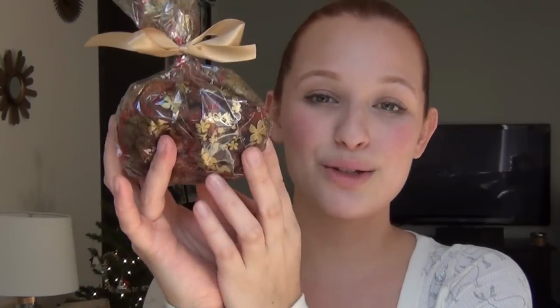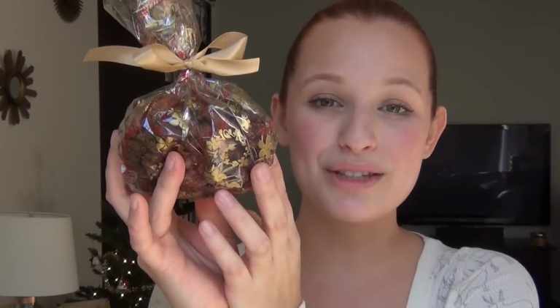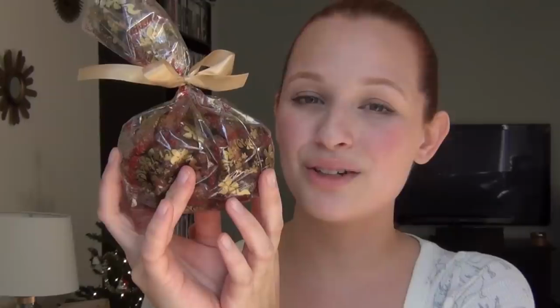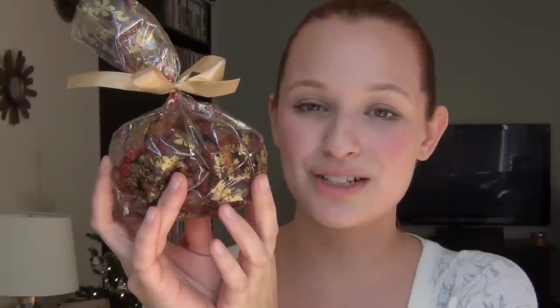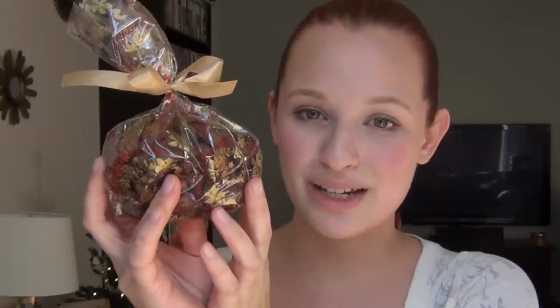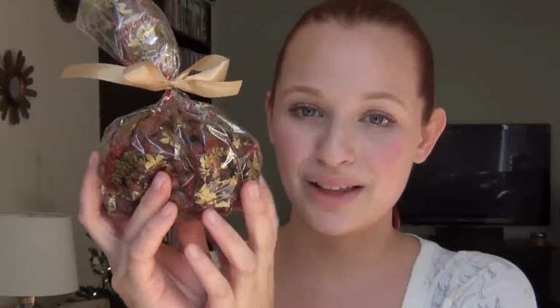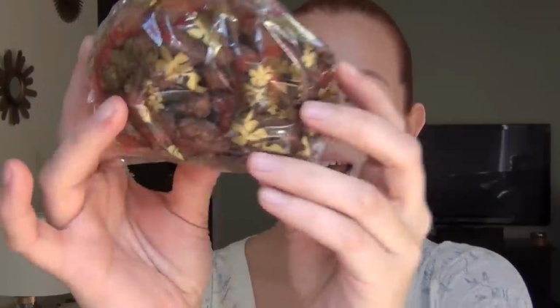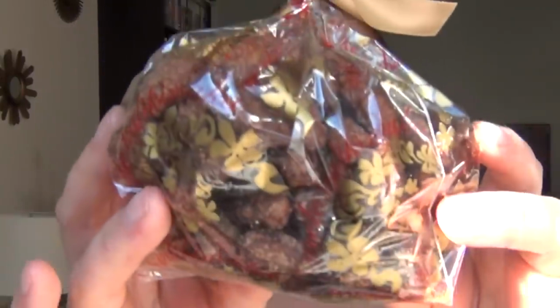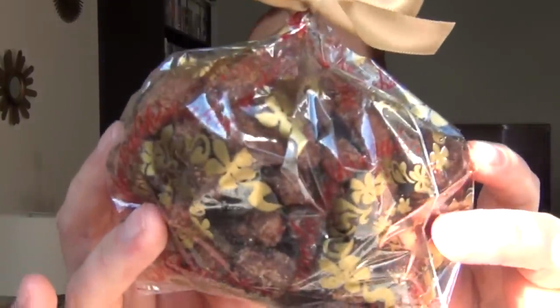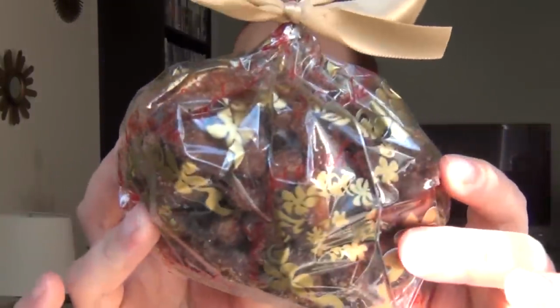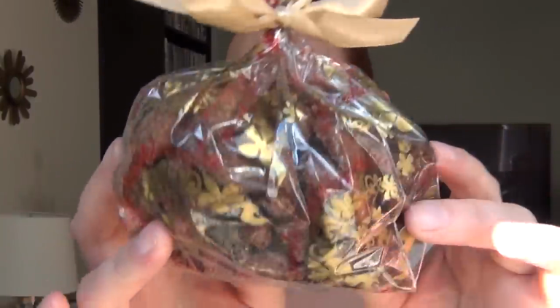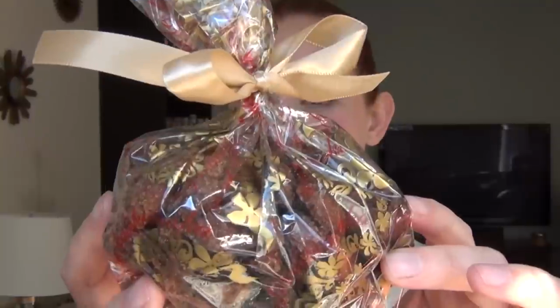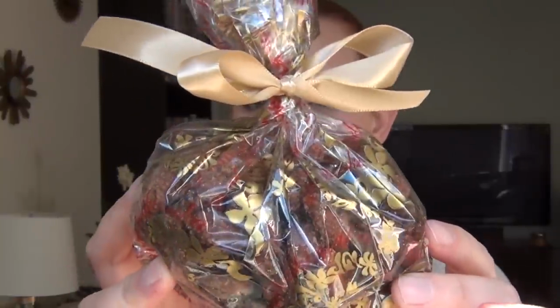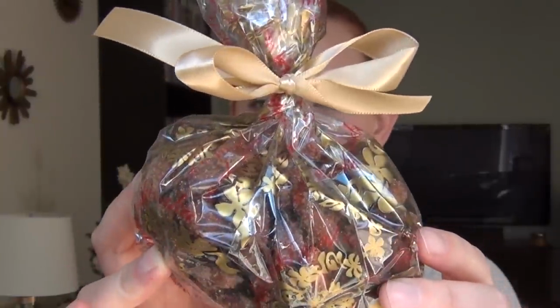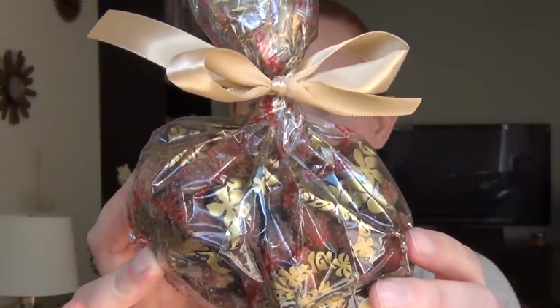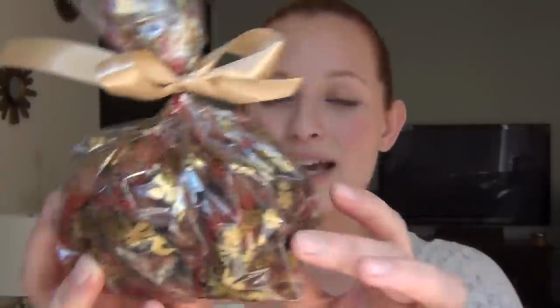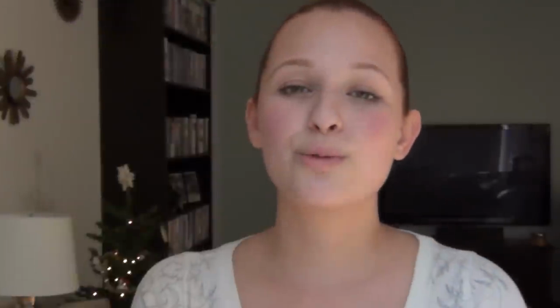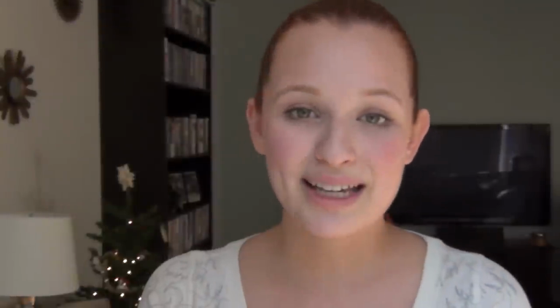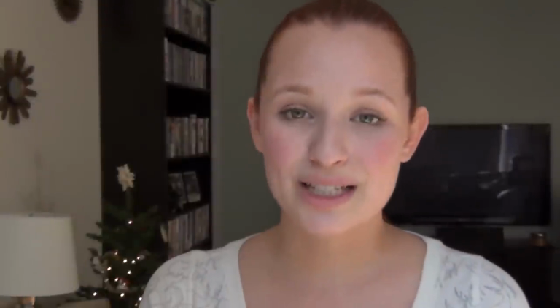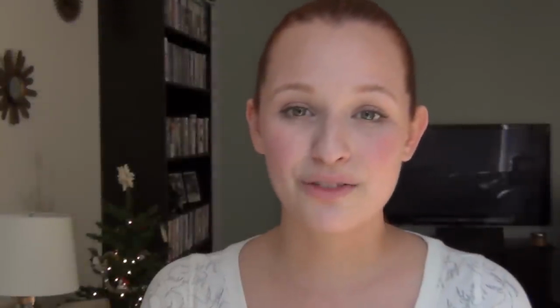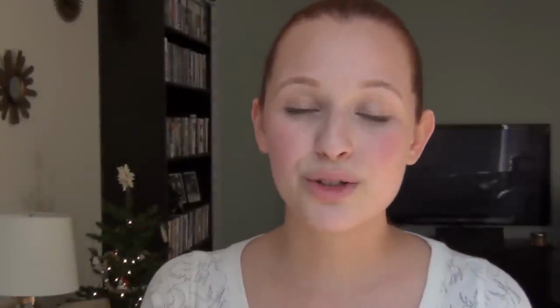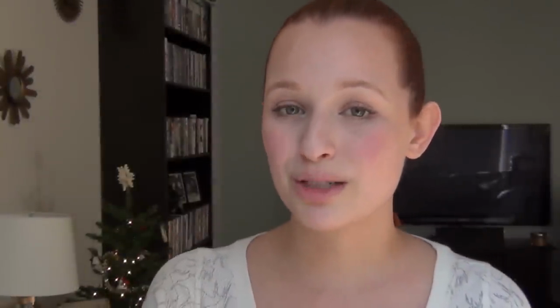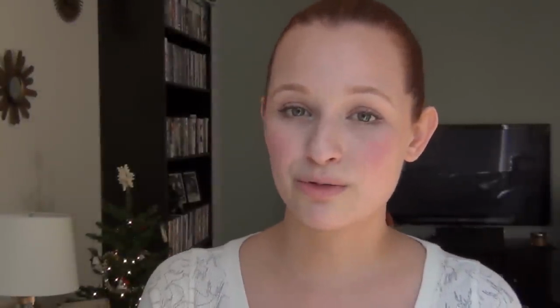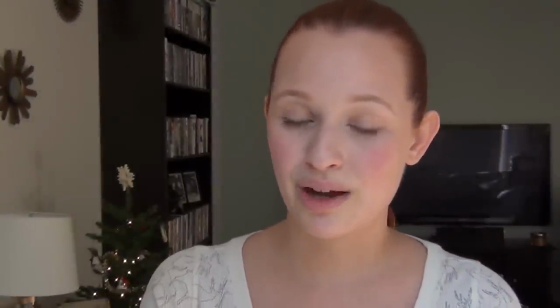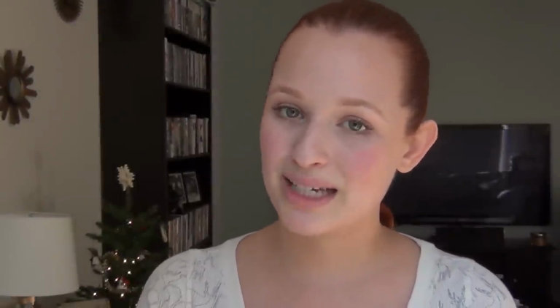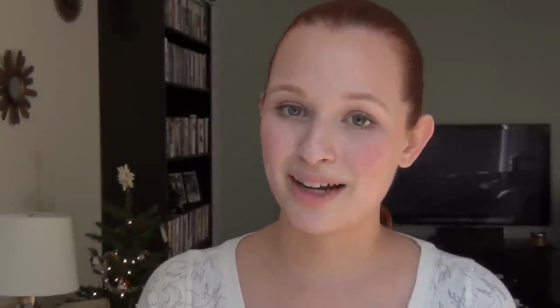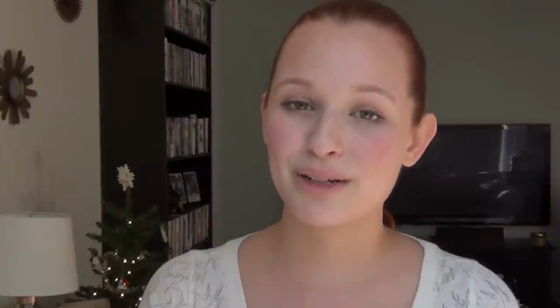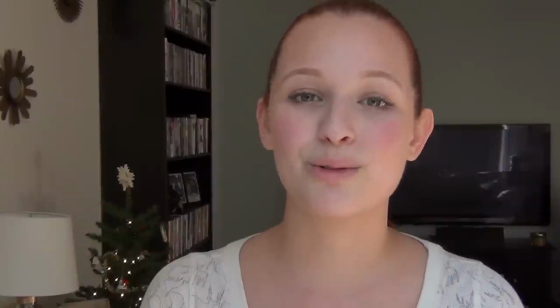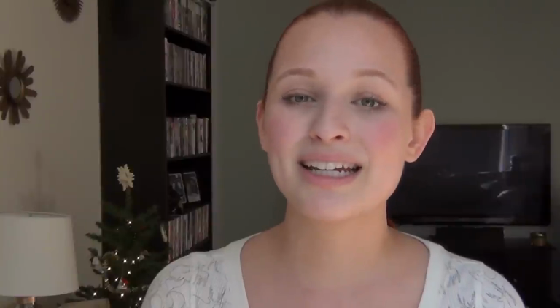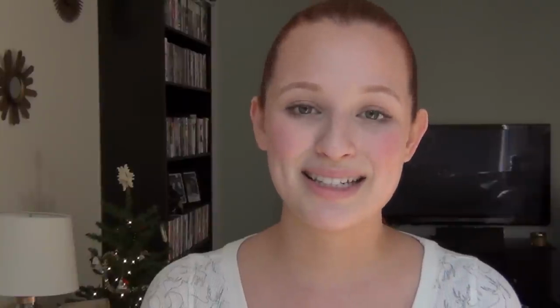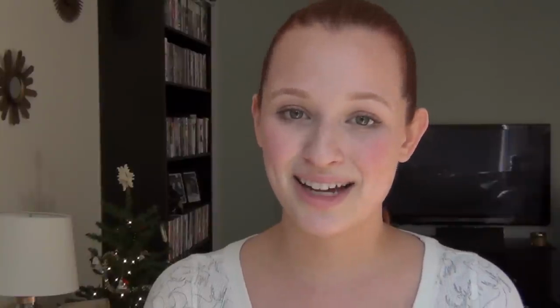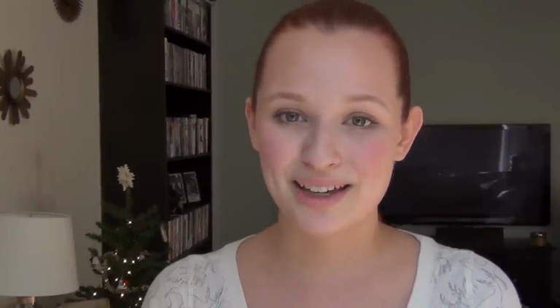I use almonds — you can use different types of nuts if you like — and I put mine in this cute little cellophane bag with a bow. It's a really easy recipe to follow. You do need to be home for a few hours to keep an eye on it, but it's a great, easy DIY gift.